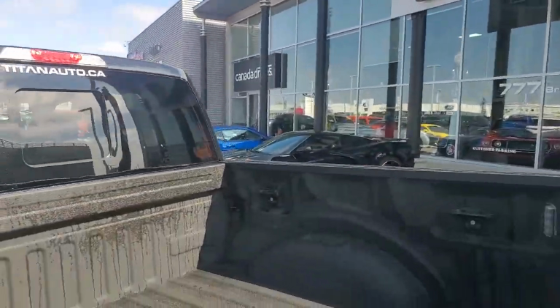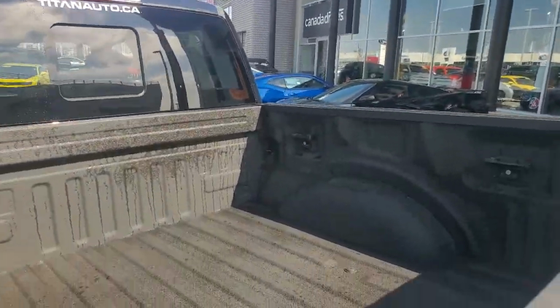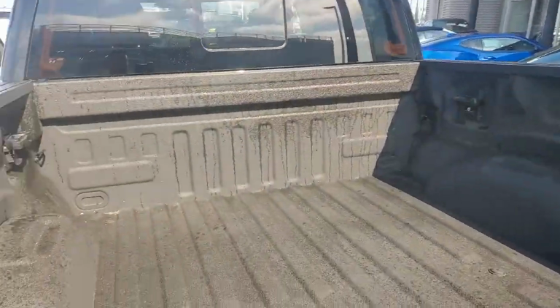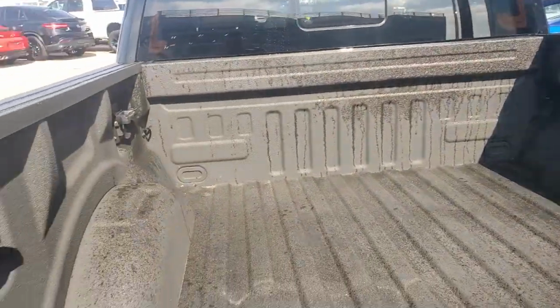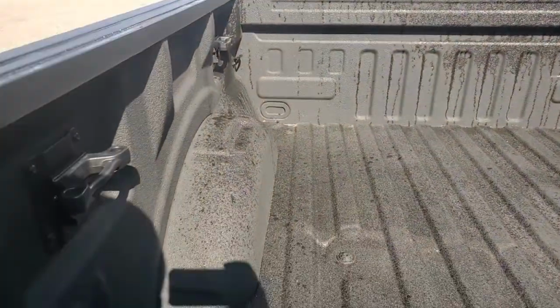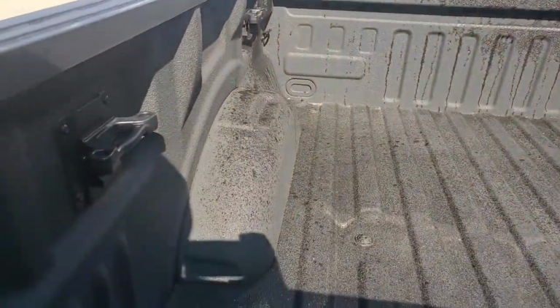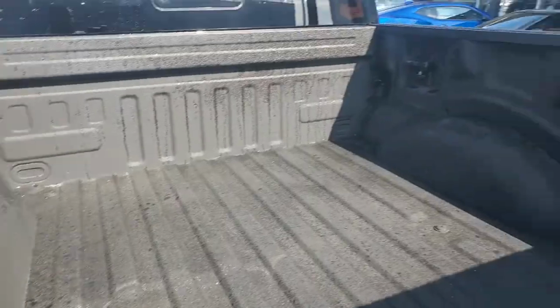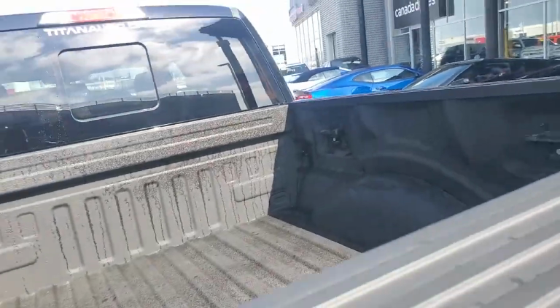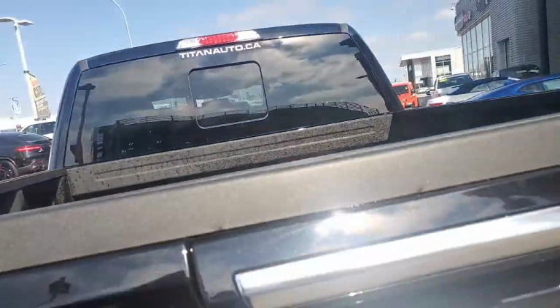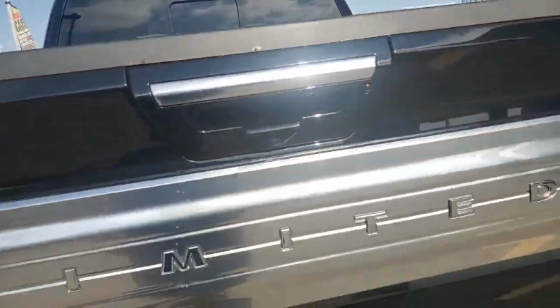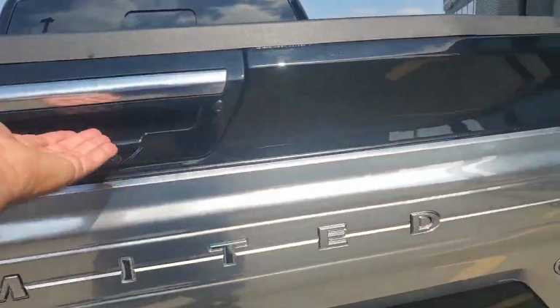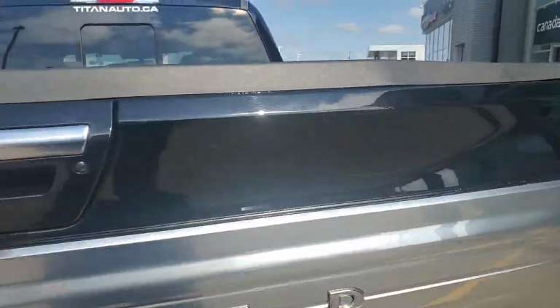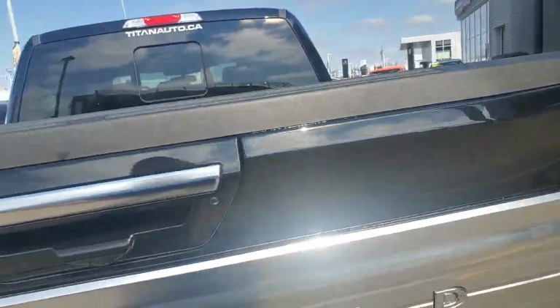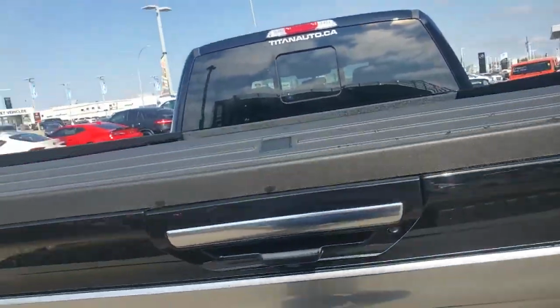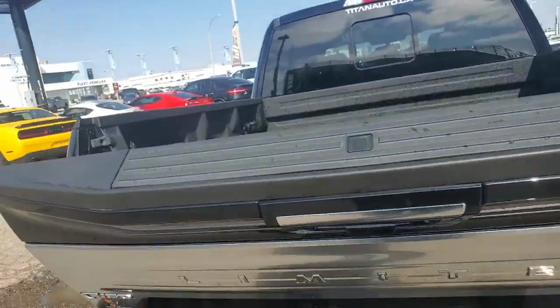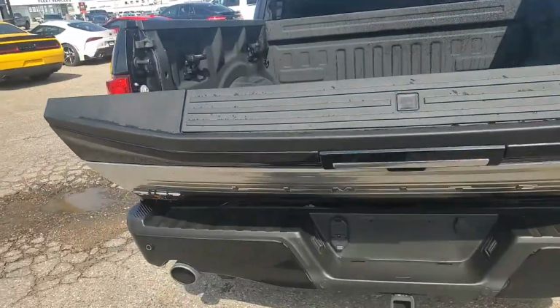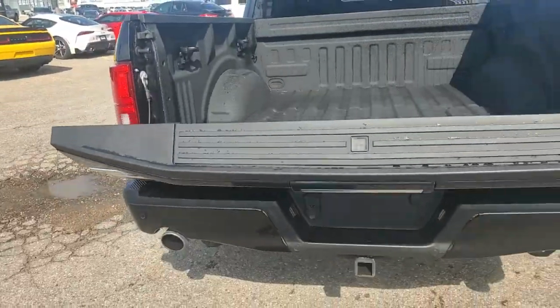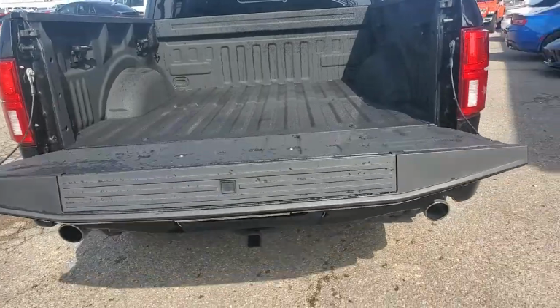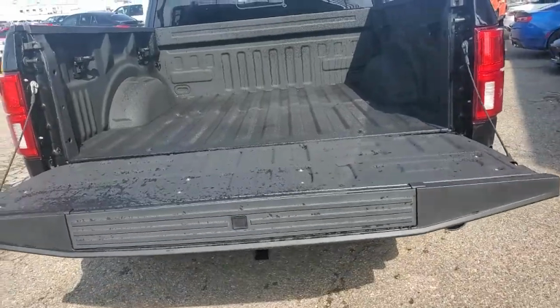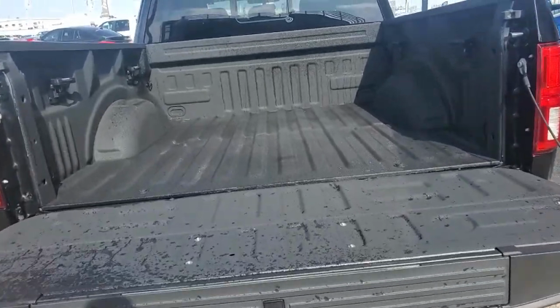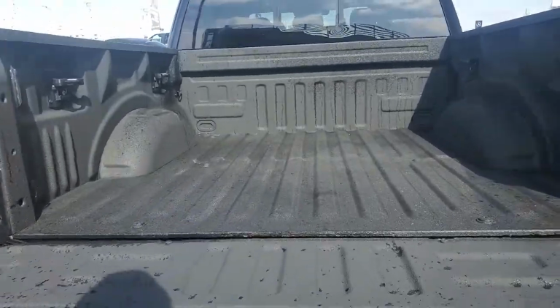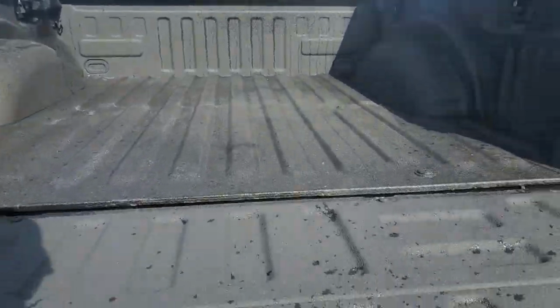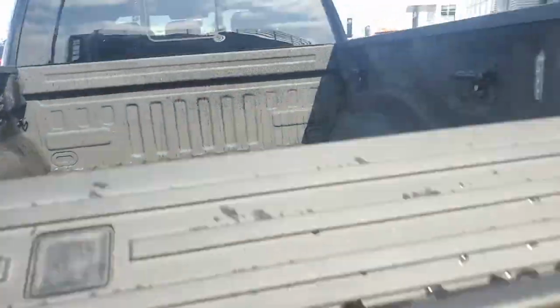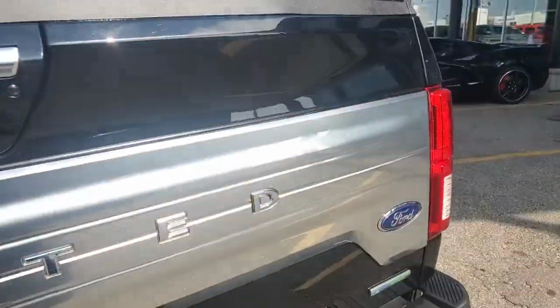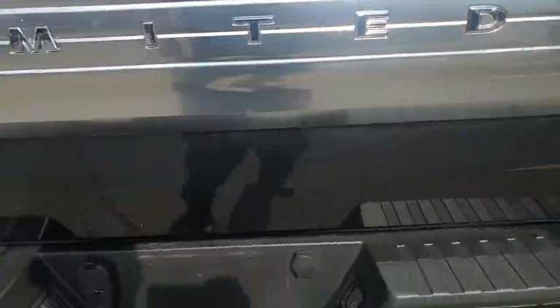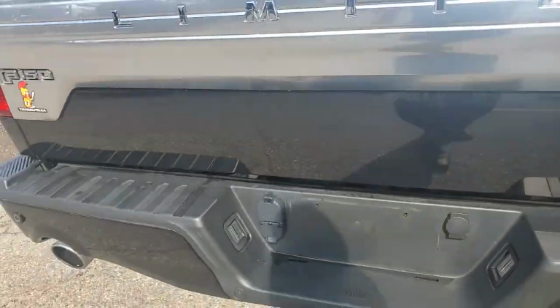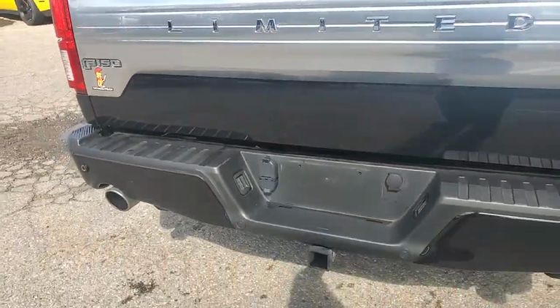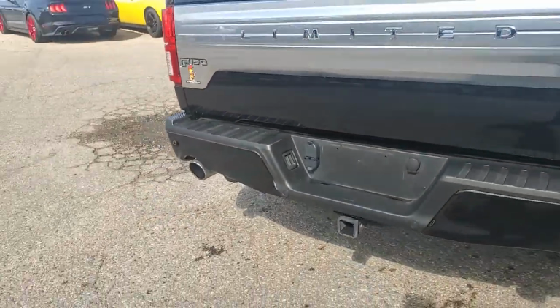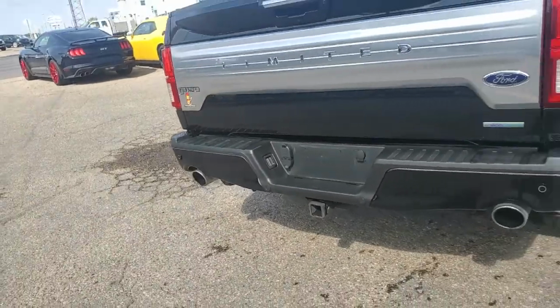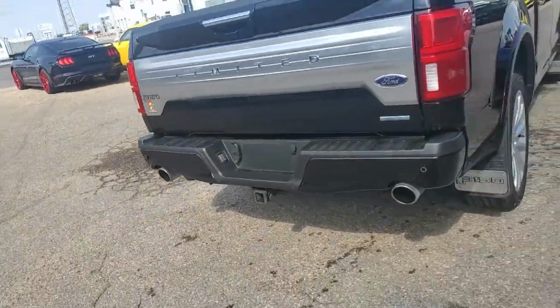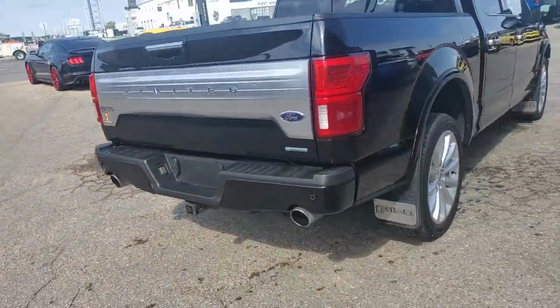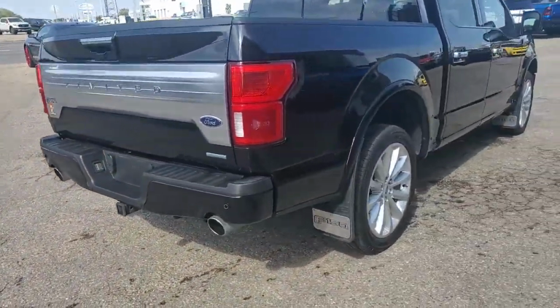You got the nice spray-in liner here with all your tie-downs, LED lights back there too. Easy open tailgate, and you got the step in the tailgate there too for easy in and out. You got a four-pin, seven-pin — whatever kind of trailer you need to pull, it can definitely do that.